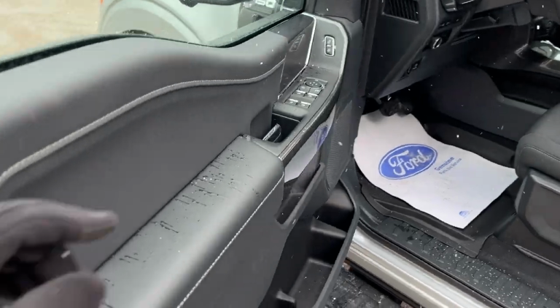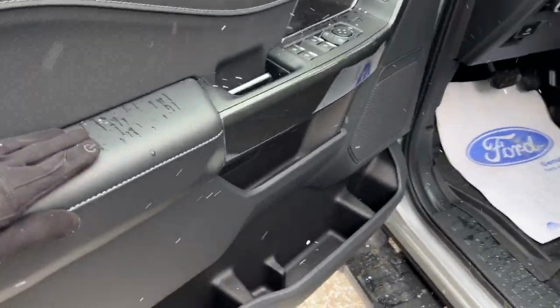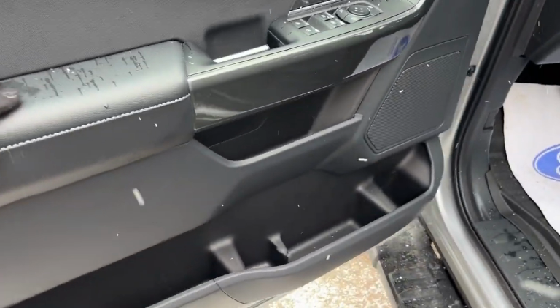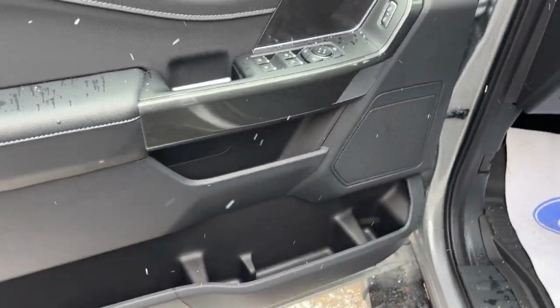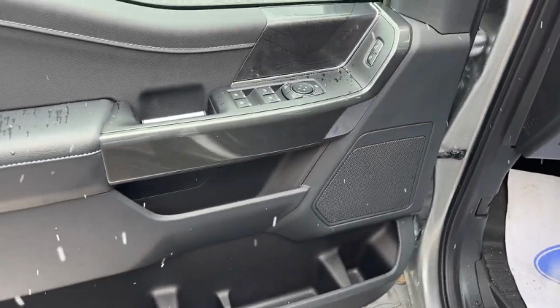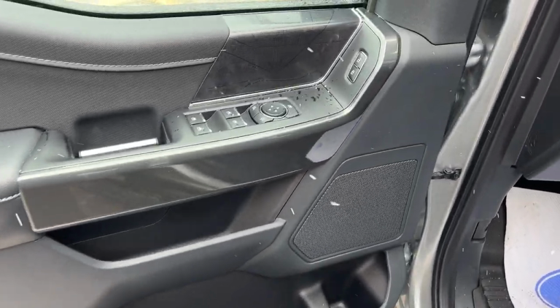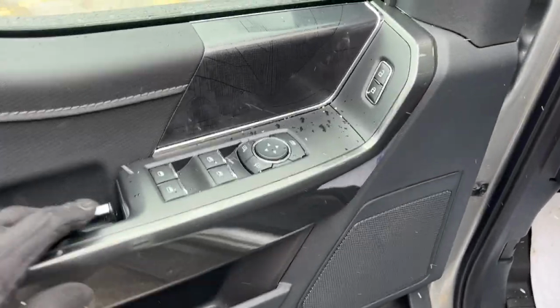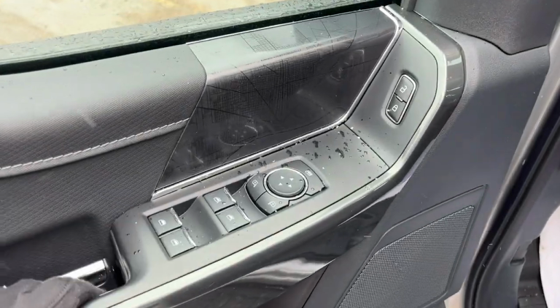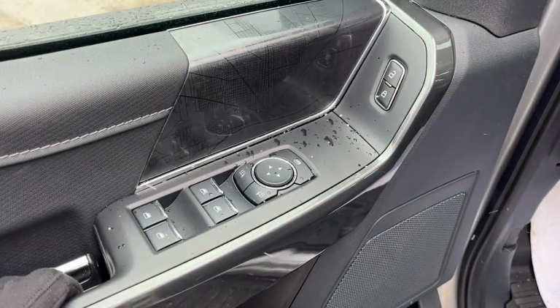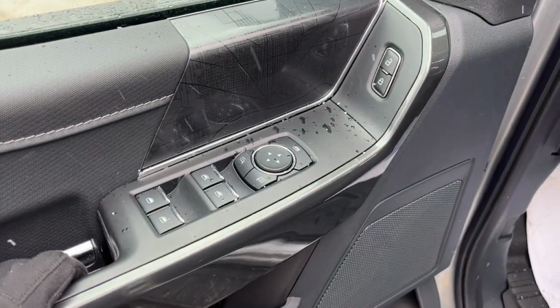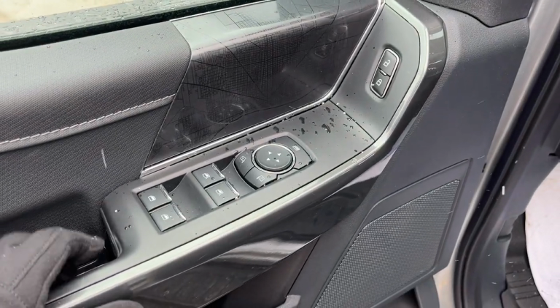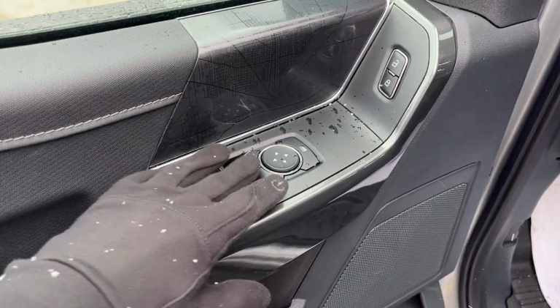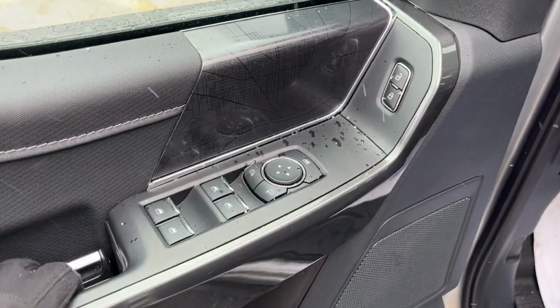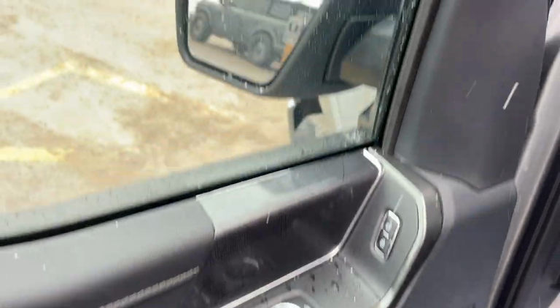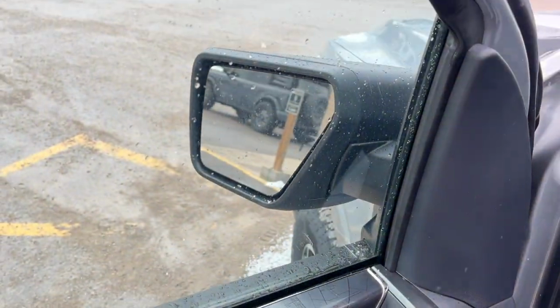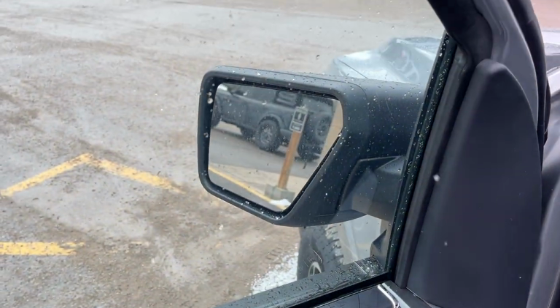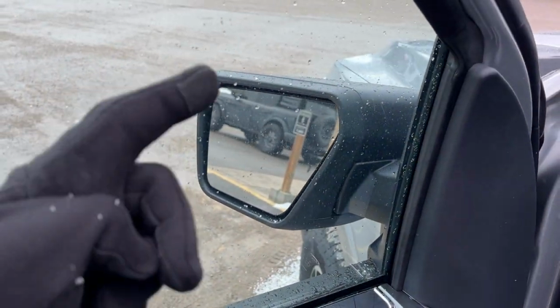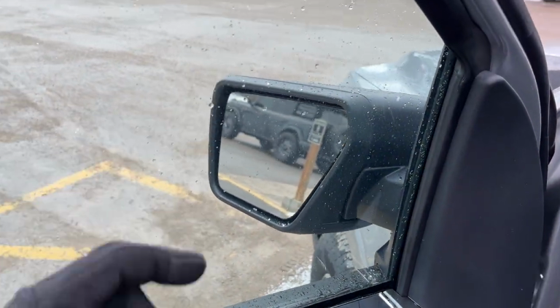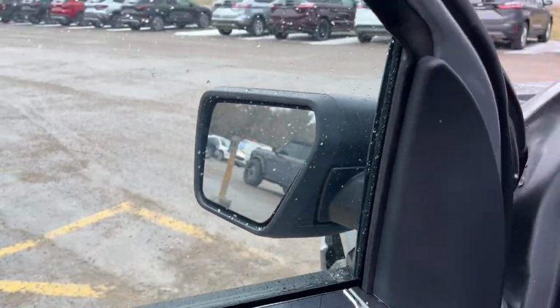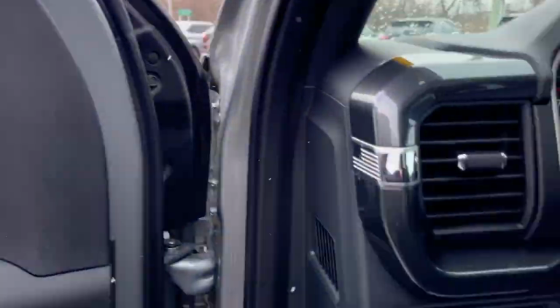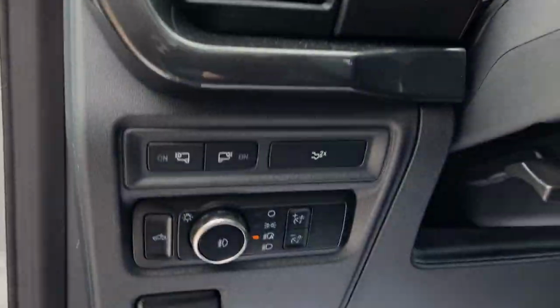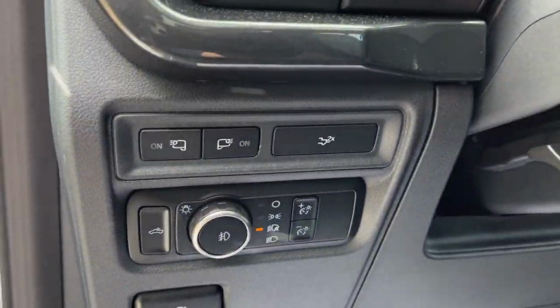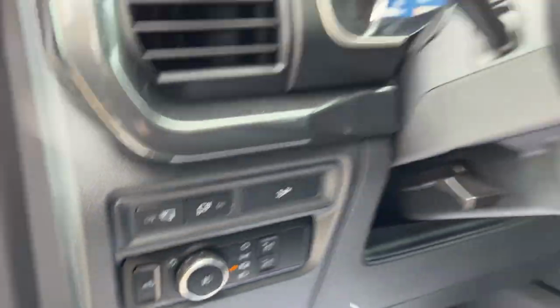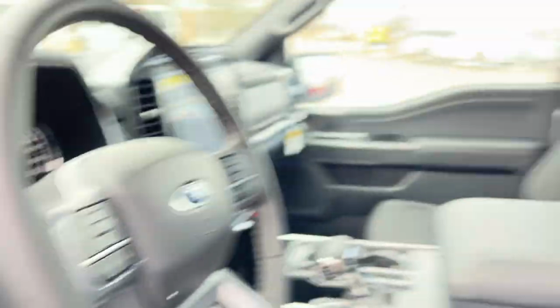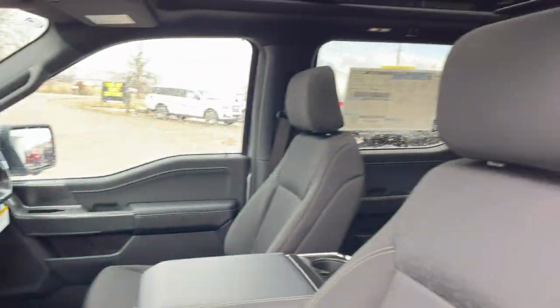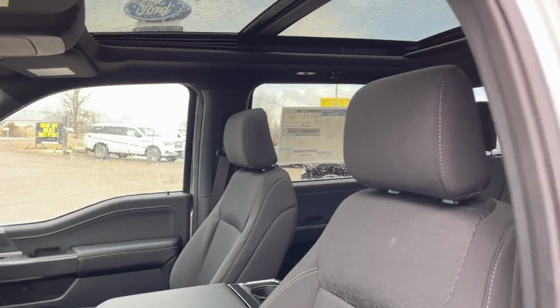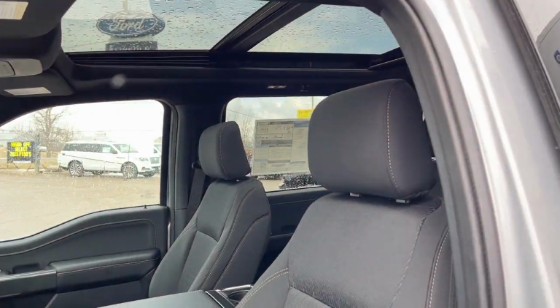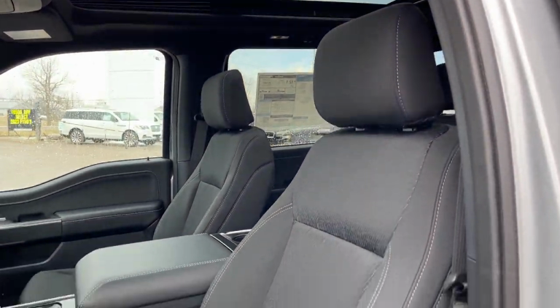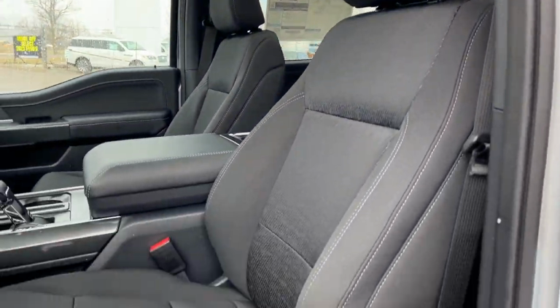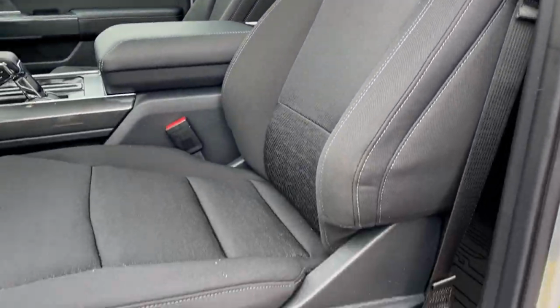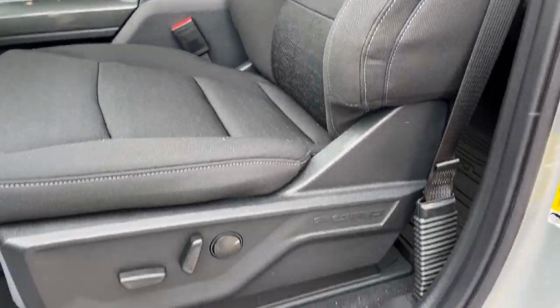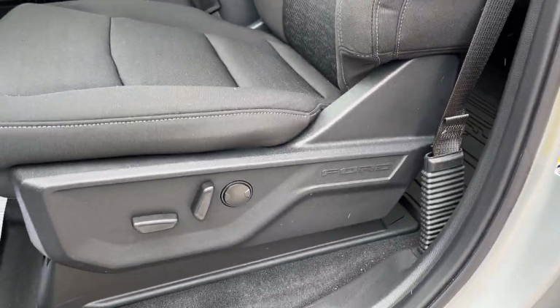Coming around to the front of the vehicle, you have your keyless entry keypad on the door, plenty of storage inside the driver and passenger doors, power windows and locks, and power glass adjustable heated mirrors with blind spot monitoring. Automatic headlights are included here as well, along with really comfortable front bucket seats.